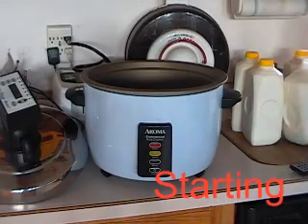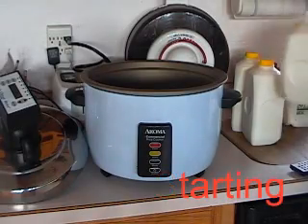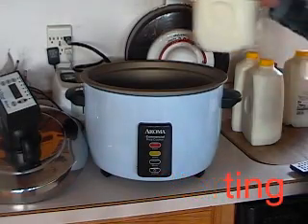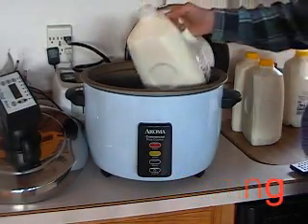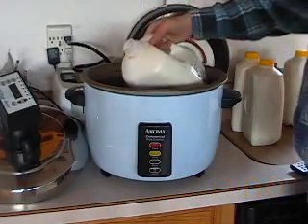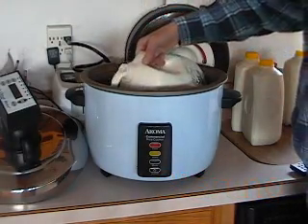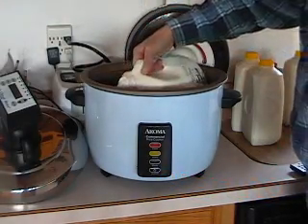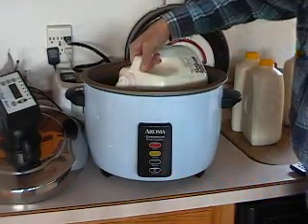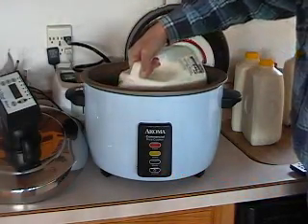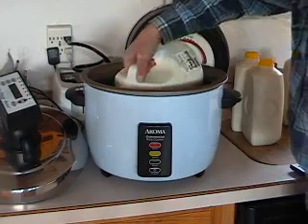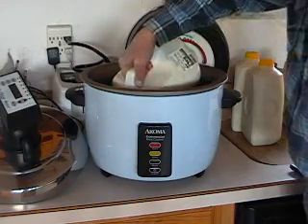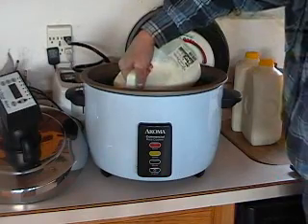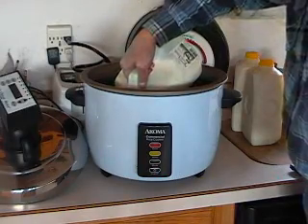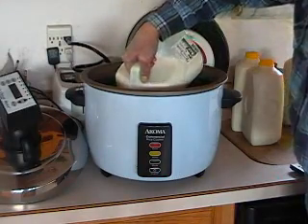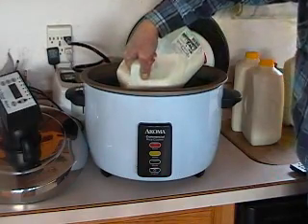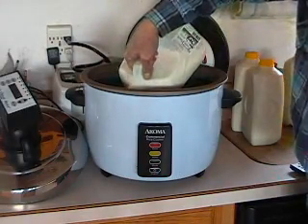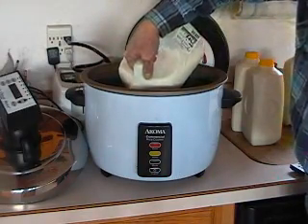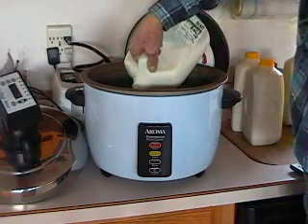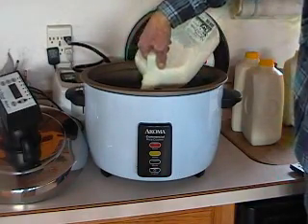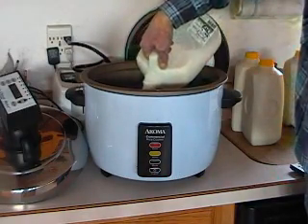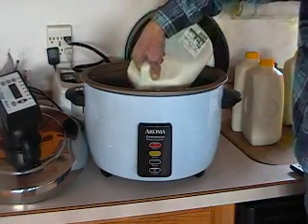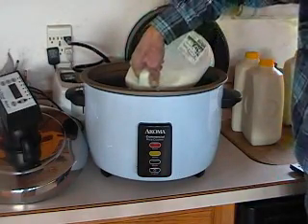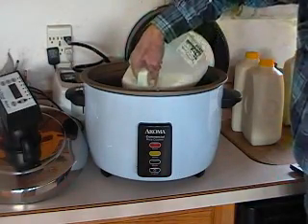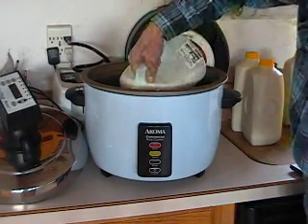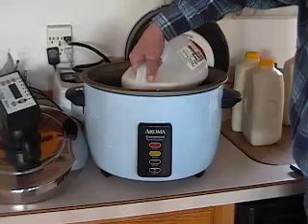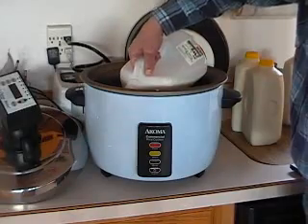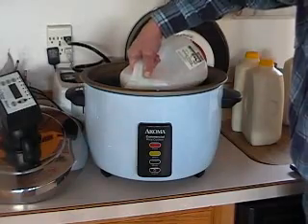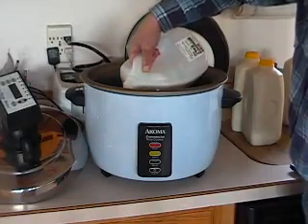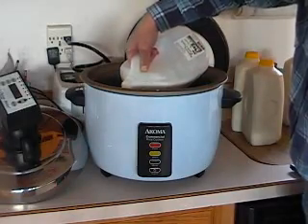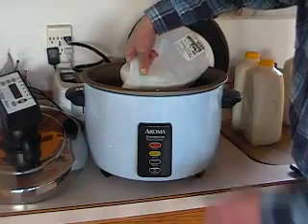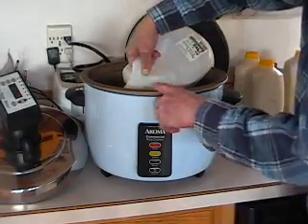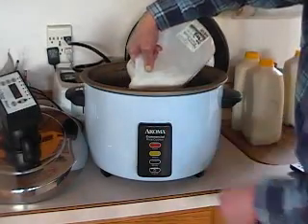Begin making cheese by filling up the rice cooker with milk. For best results, use raw or minimally pasteurized milk. You can also pasteurize milk with the cheesemaker. This example is going to use 2 and a half gallons of raw cow milk to make a Swiss cheese.